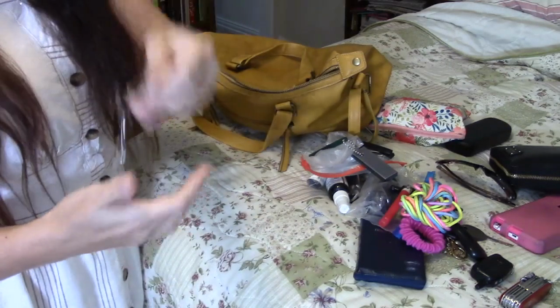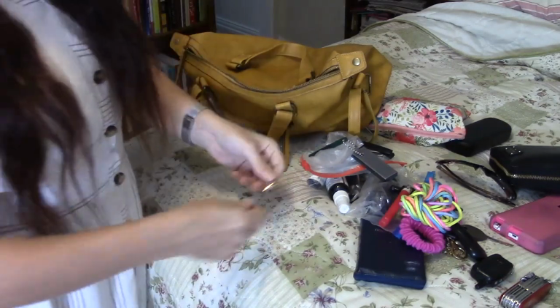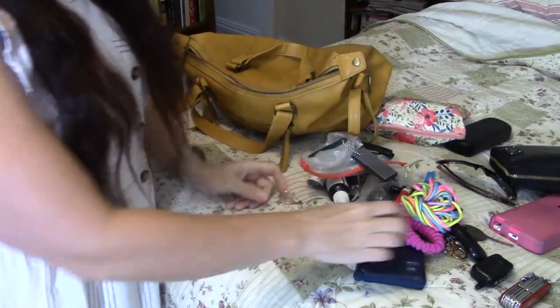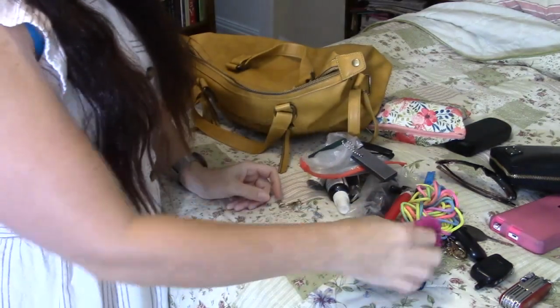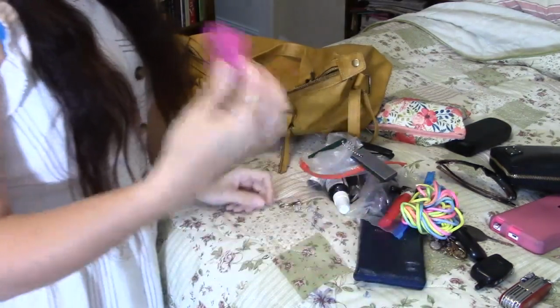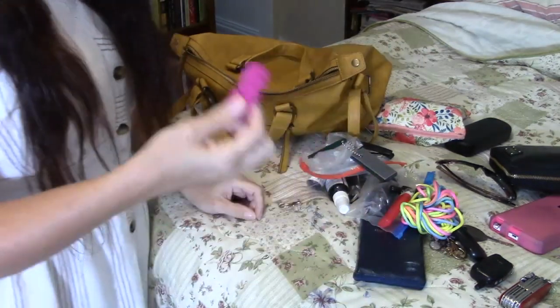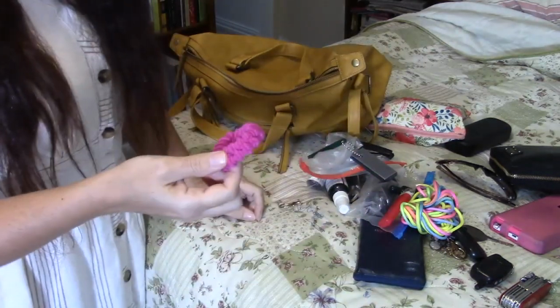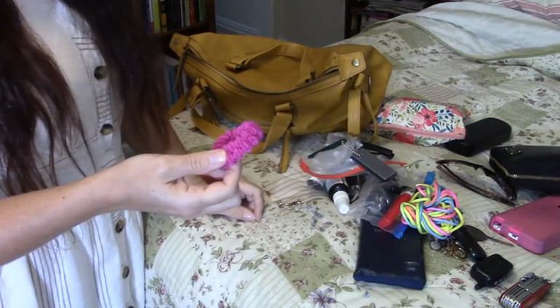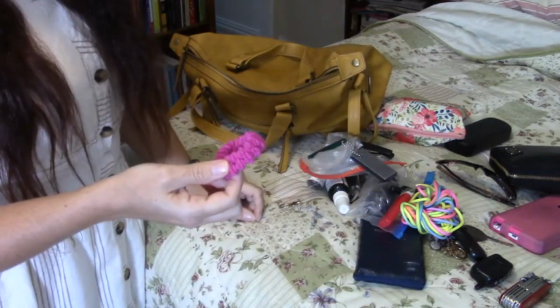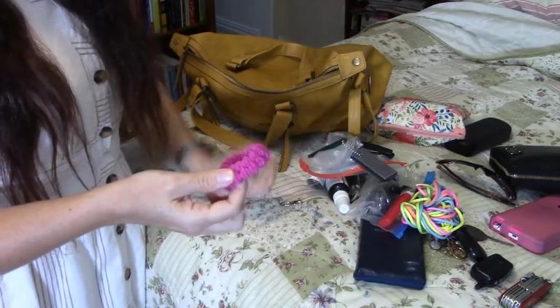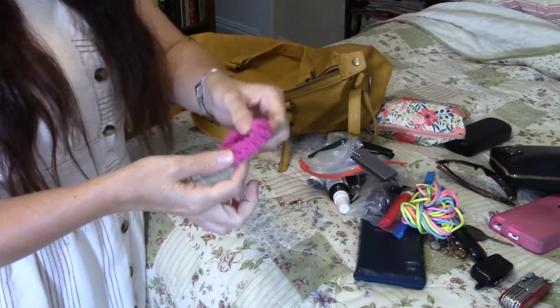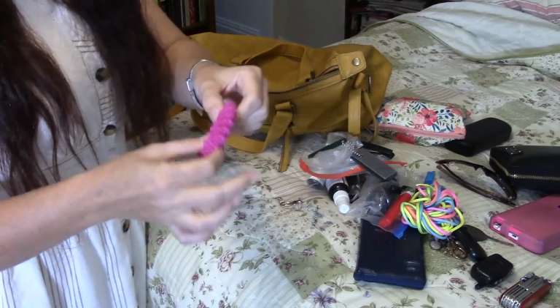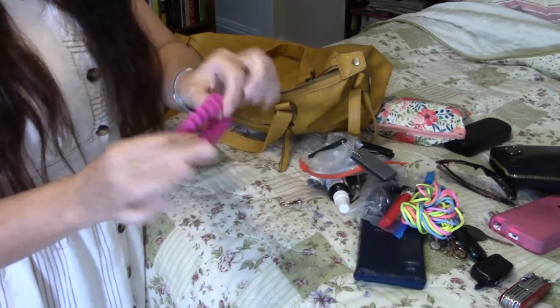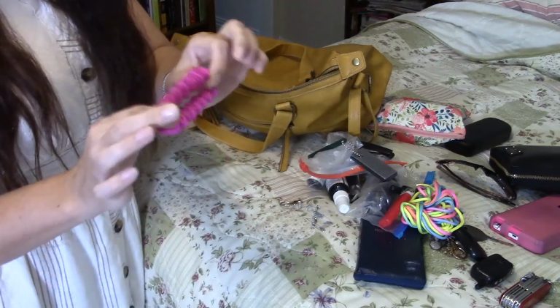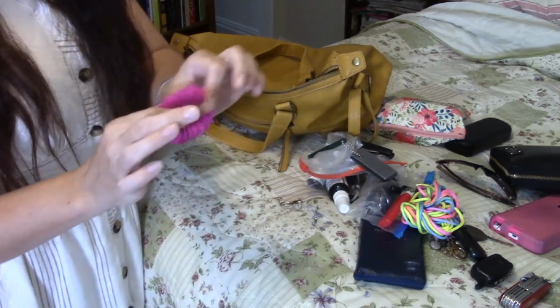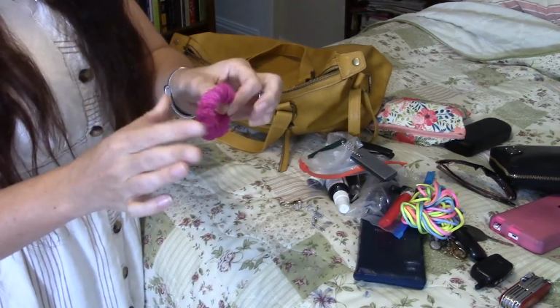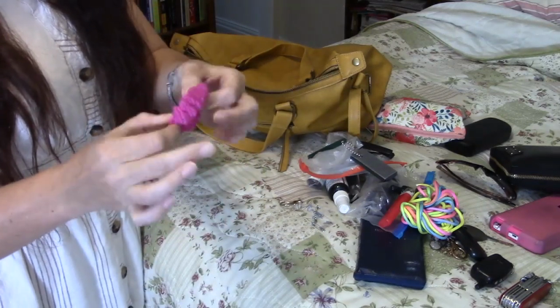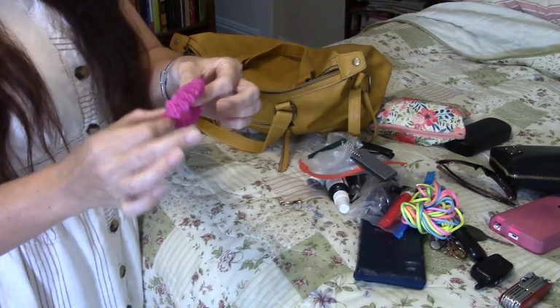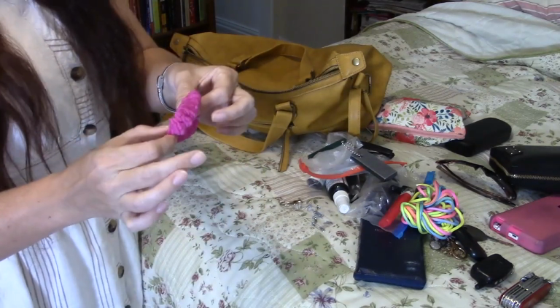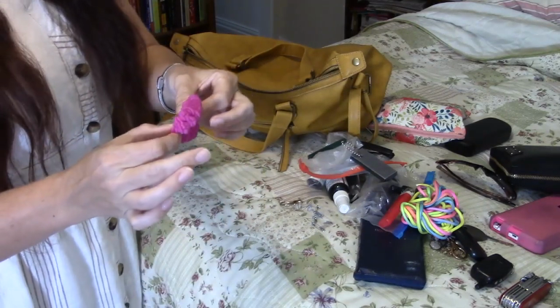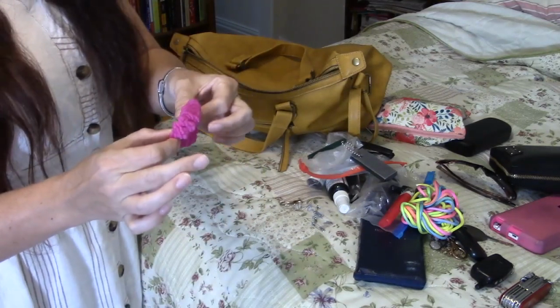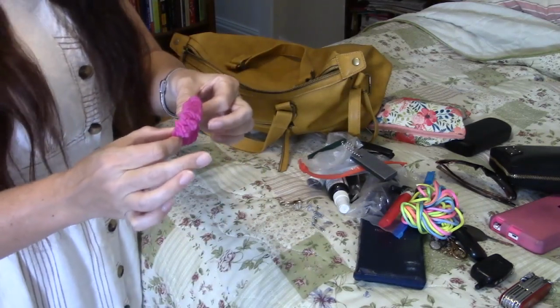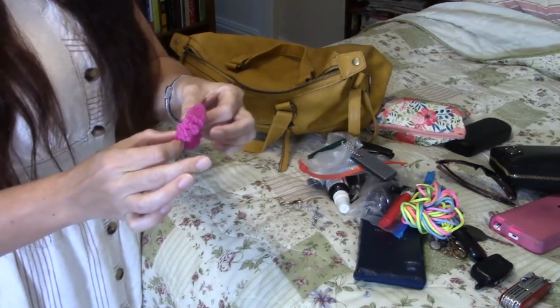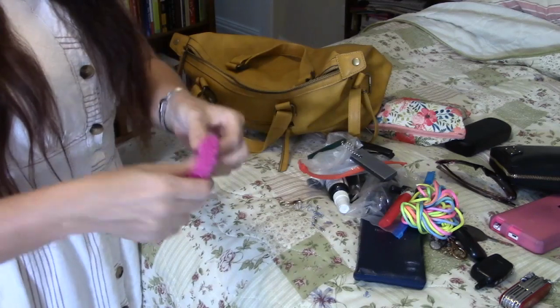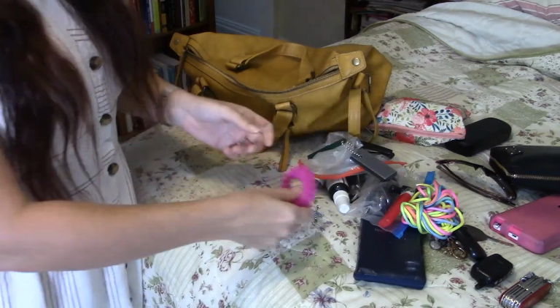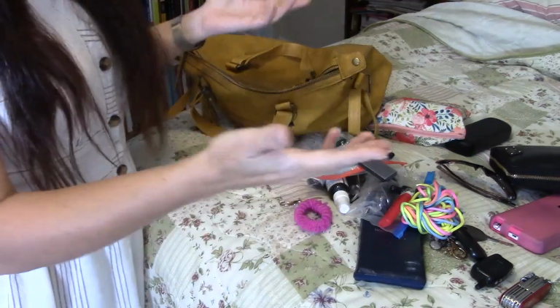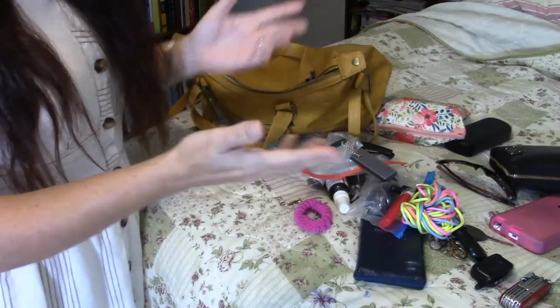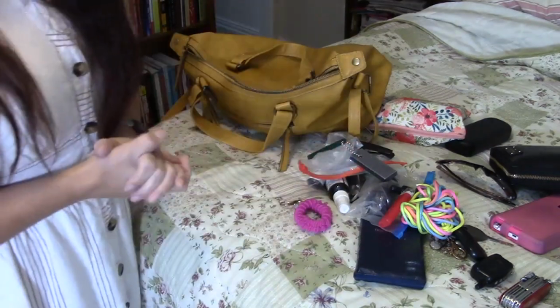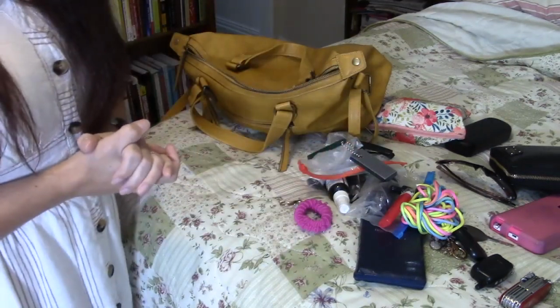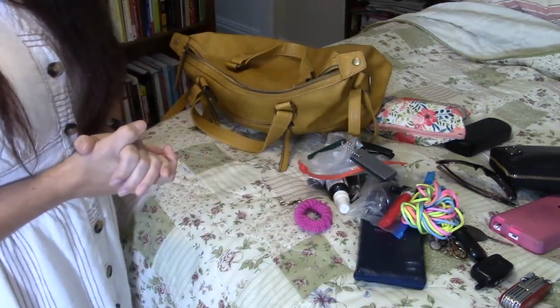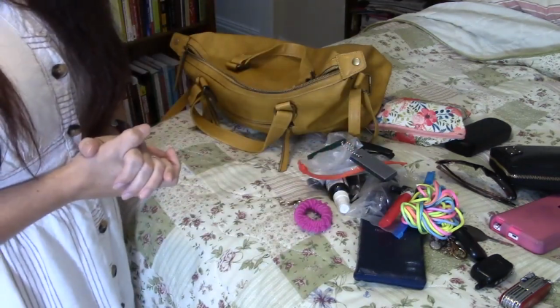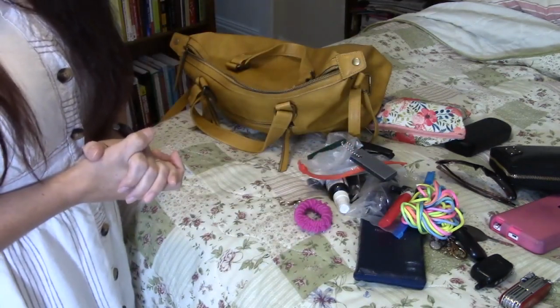One thing I need to add before I put everything back is one or two barrettes, so I have those with me too, and maybe throw in an extra head covering. And that concludes the tour of my purse. Have a blessed day!